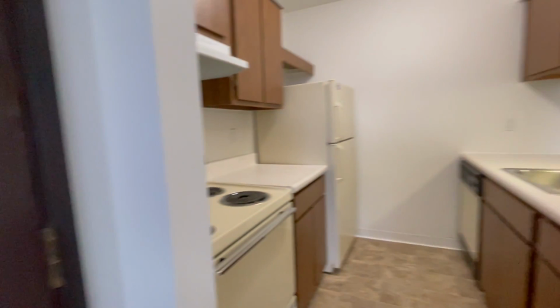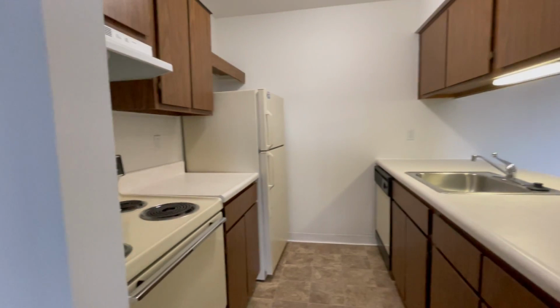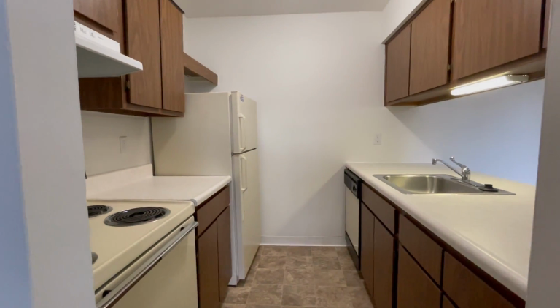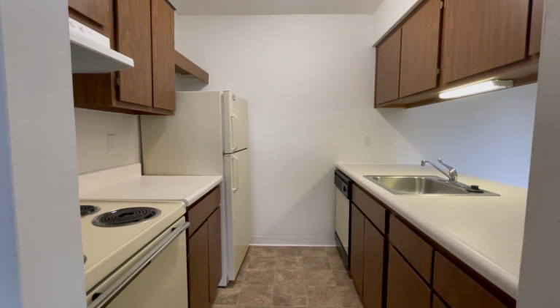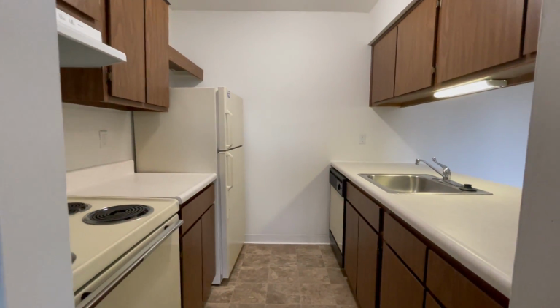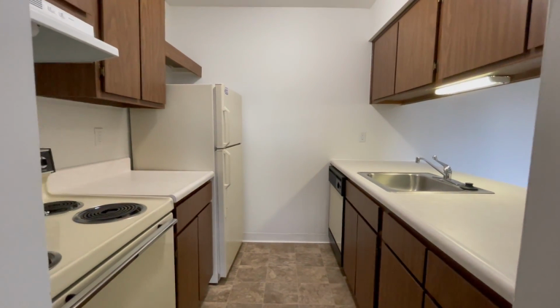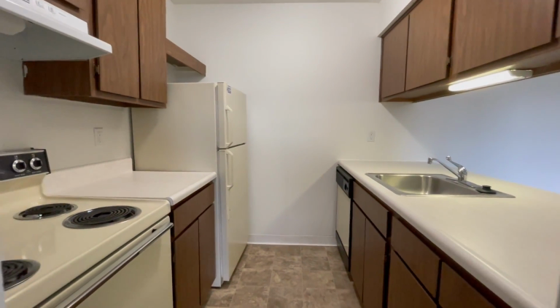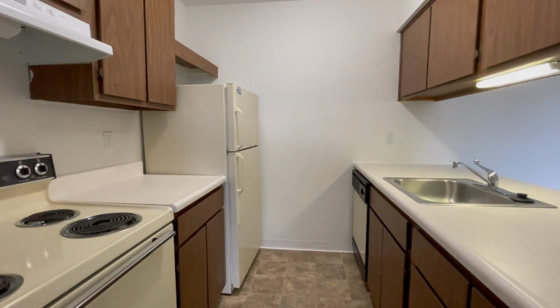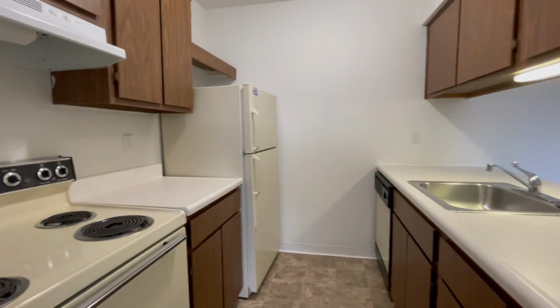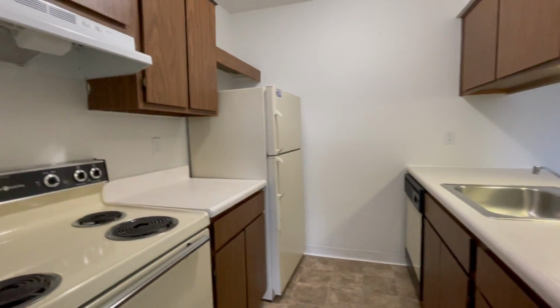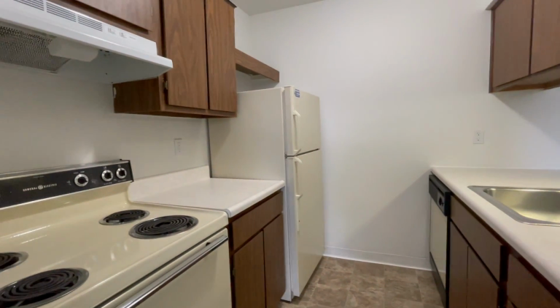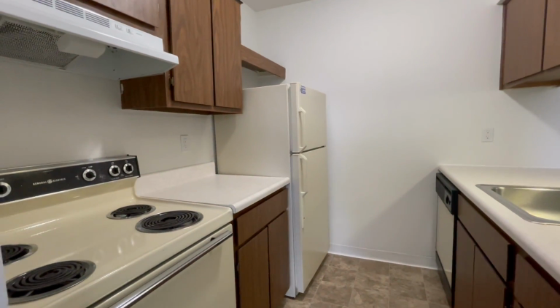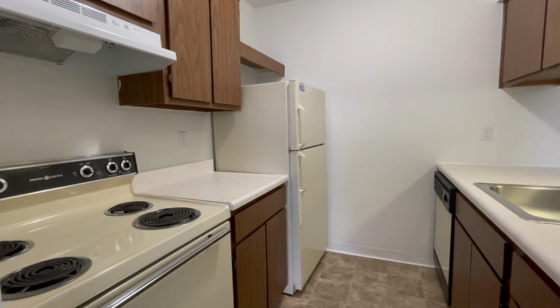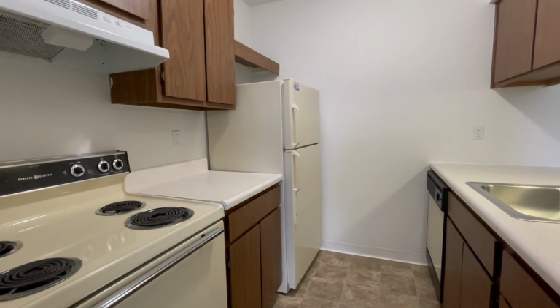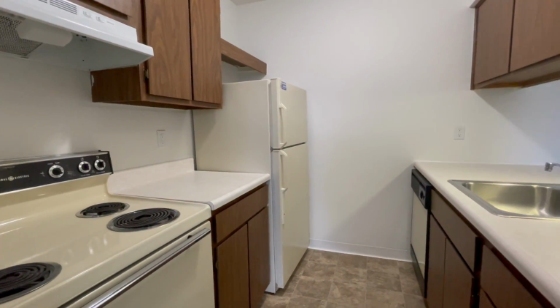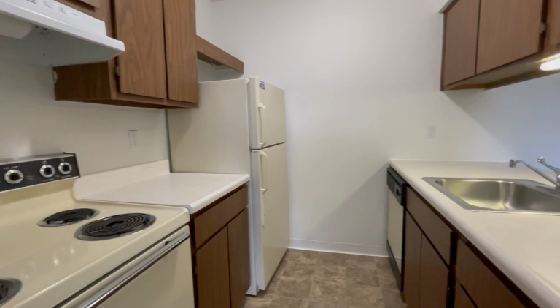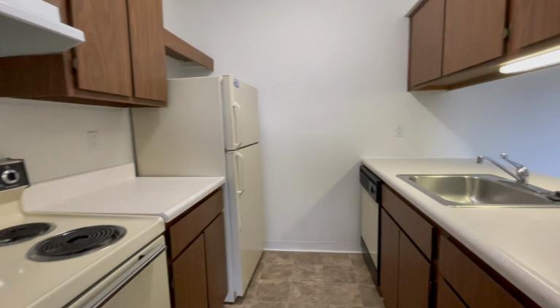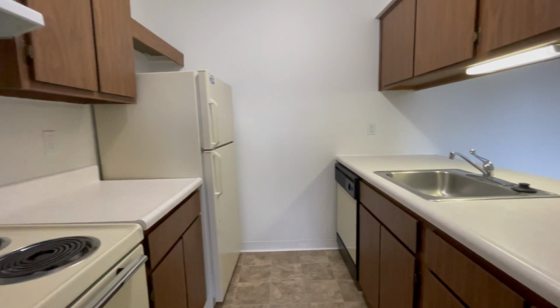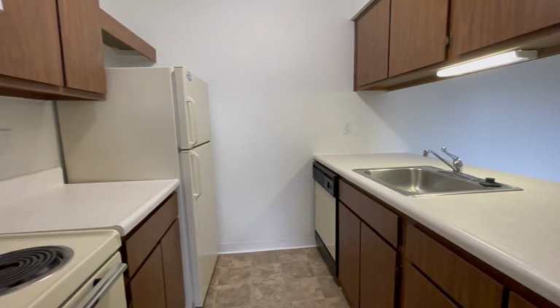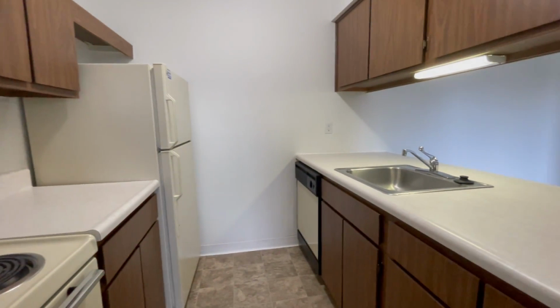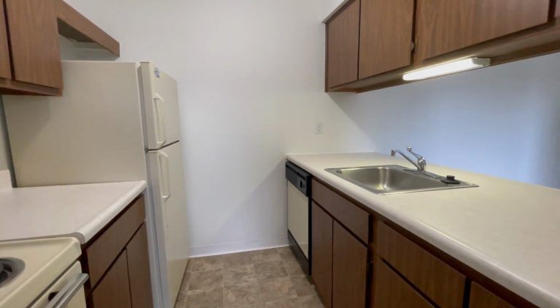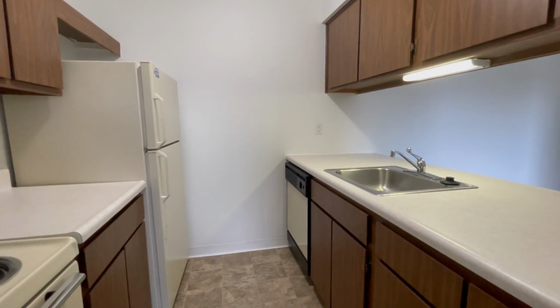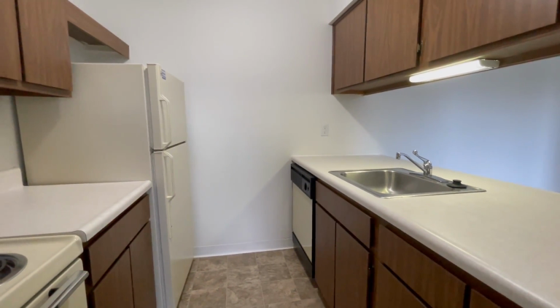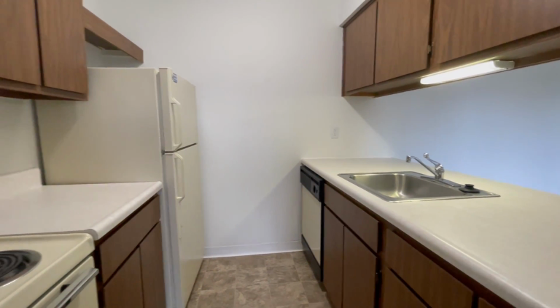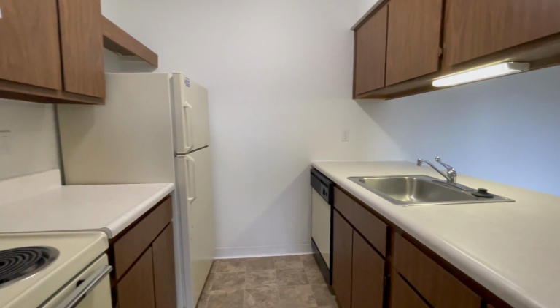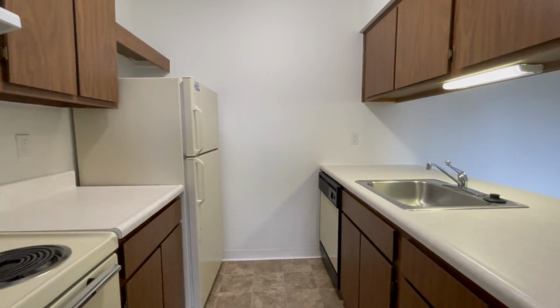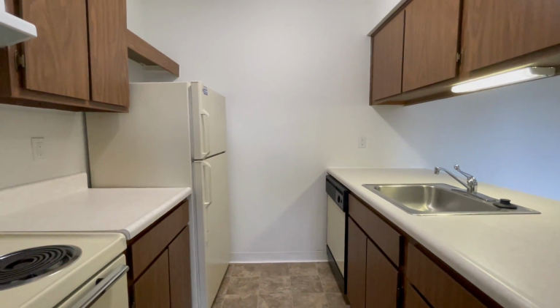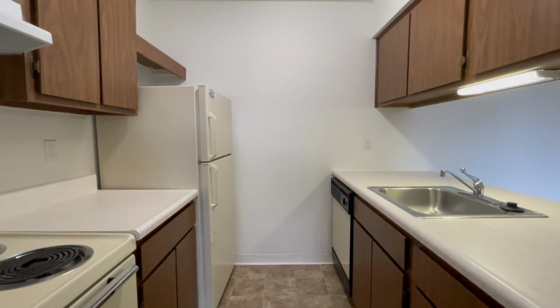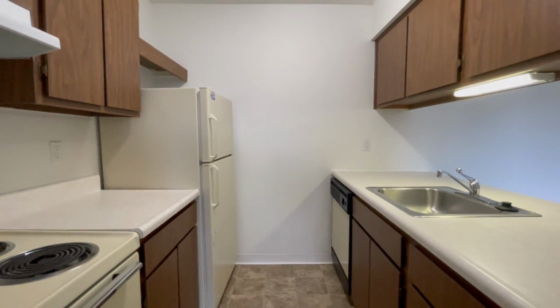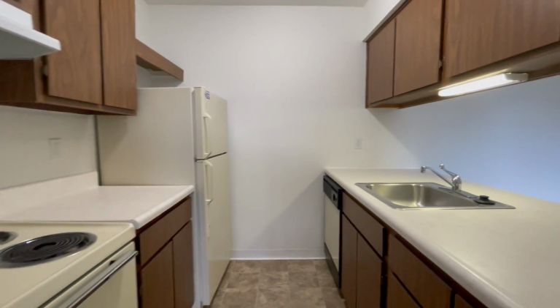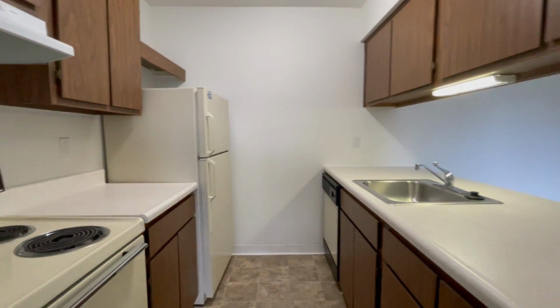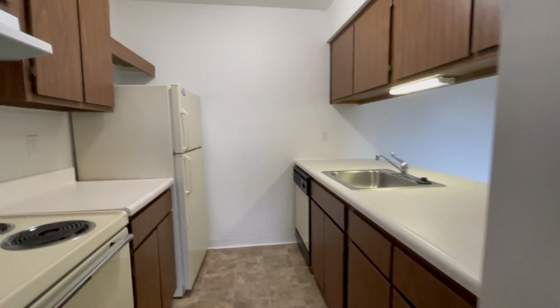Here we have our kitchen, which includes all major appliances. We have our stove, refrigerator, dishwasher, and garbage disposal, as well as plenty of cupboards and counter space here.